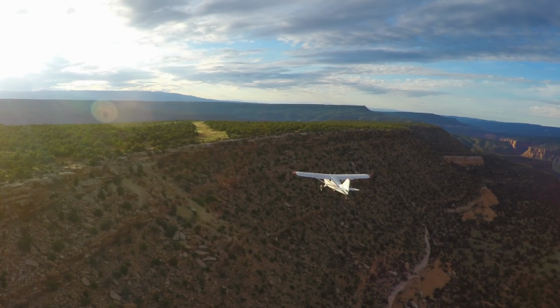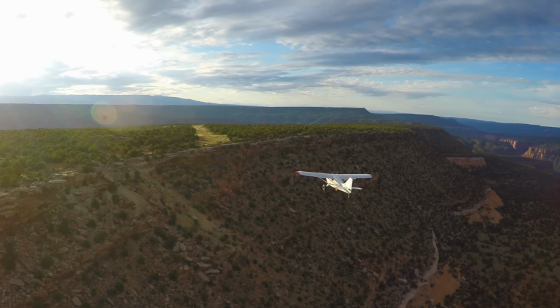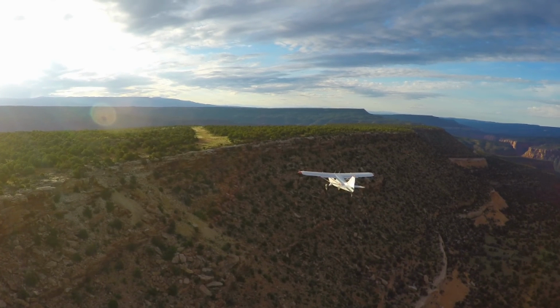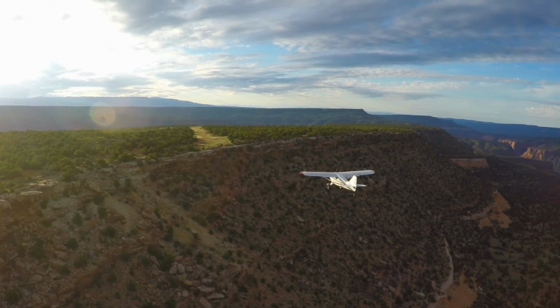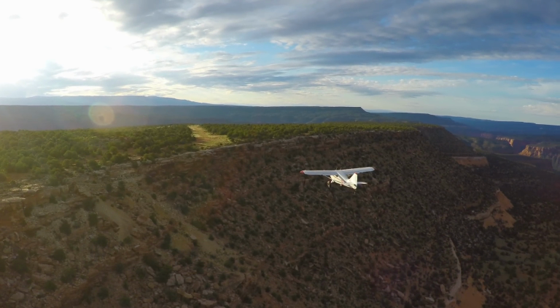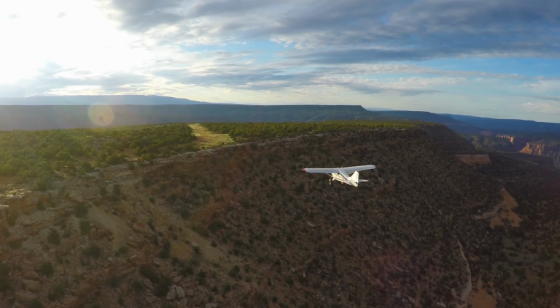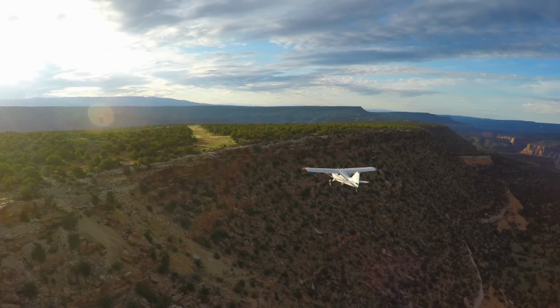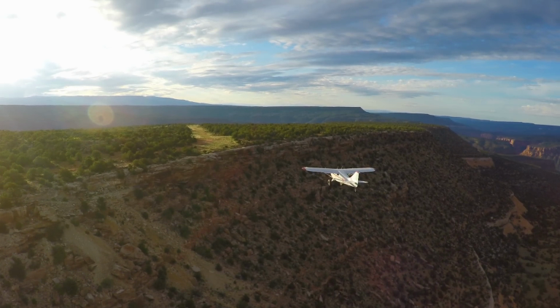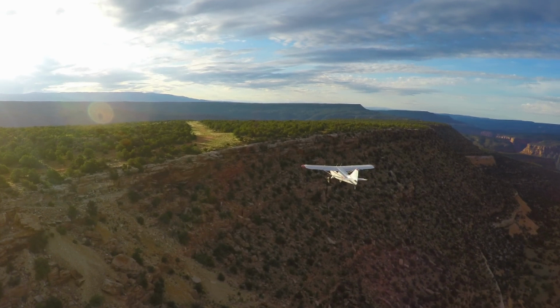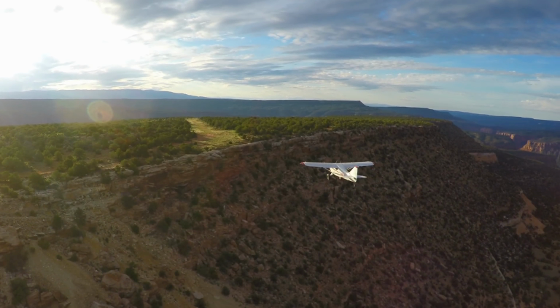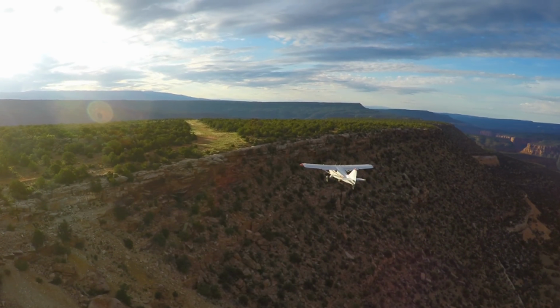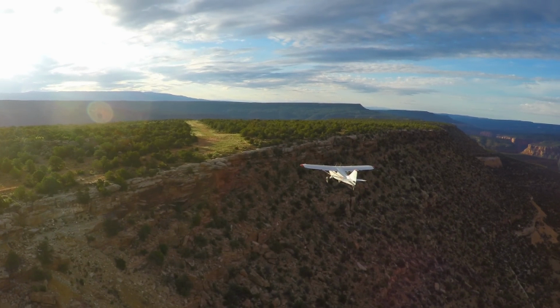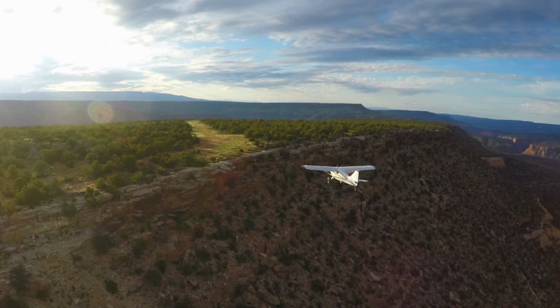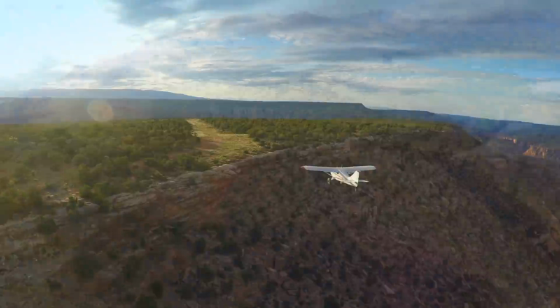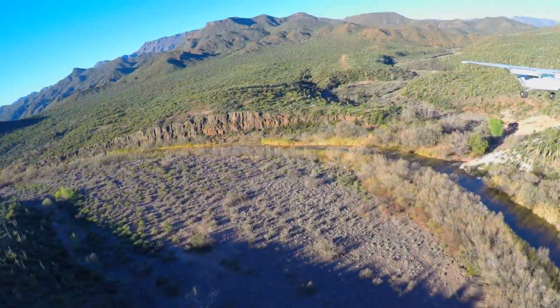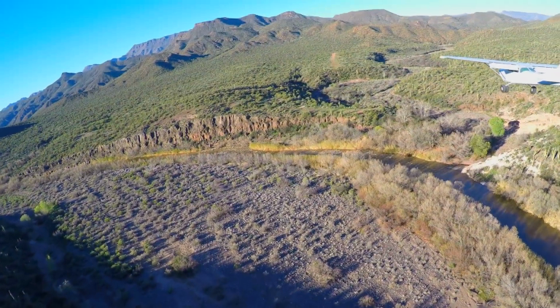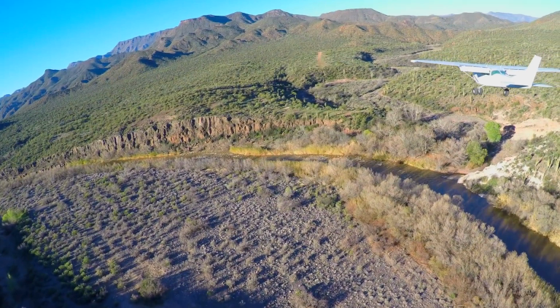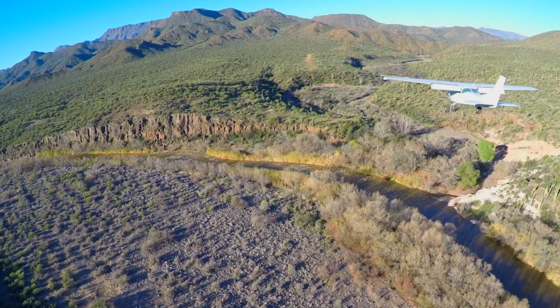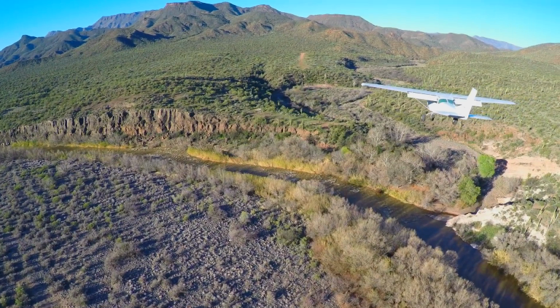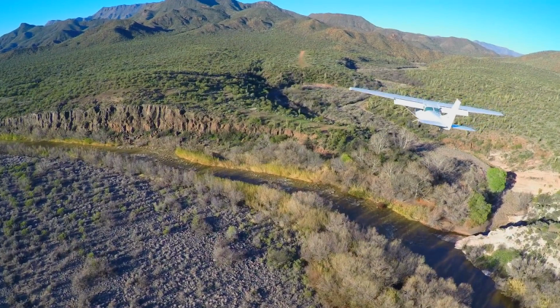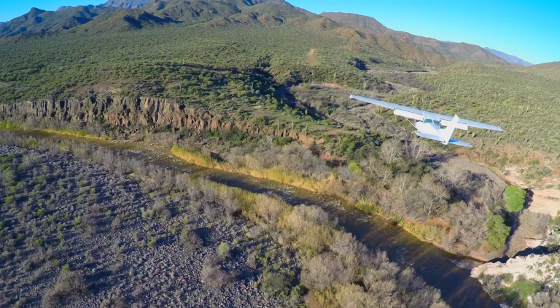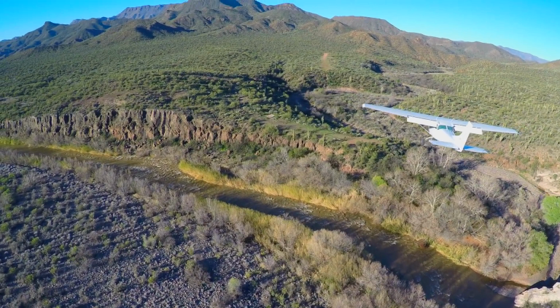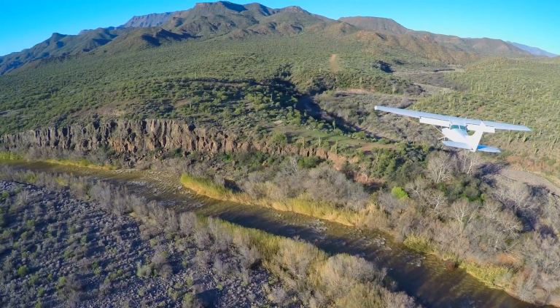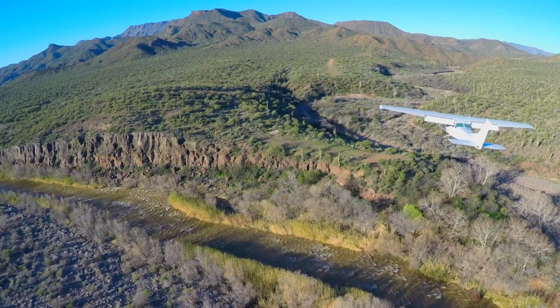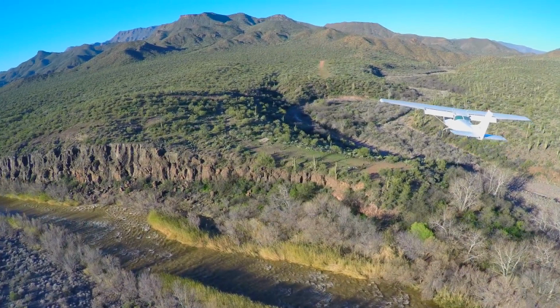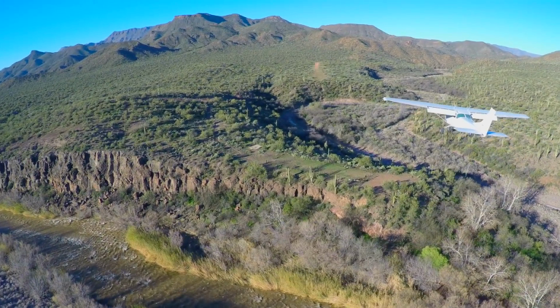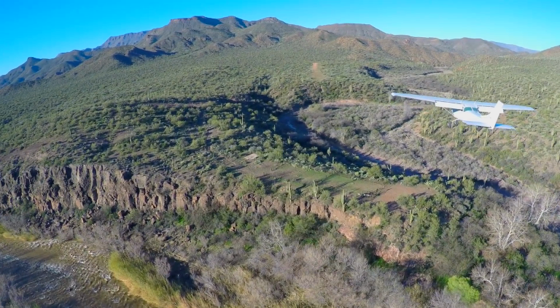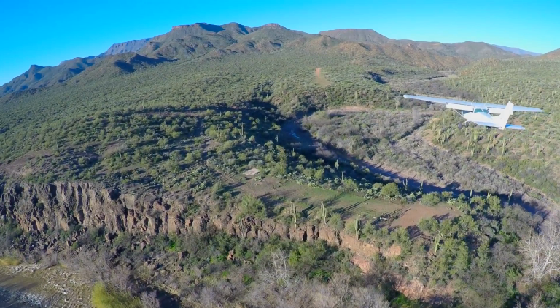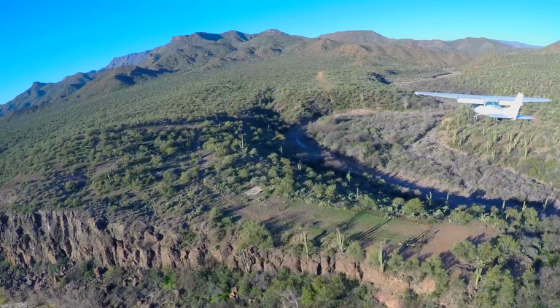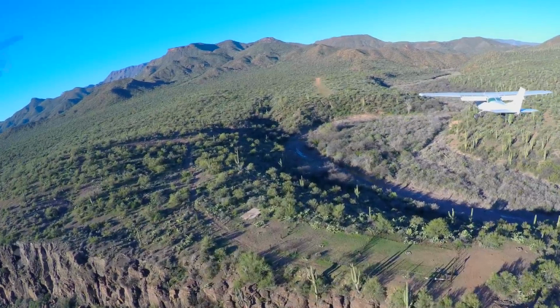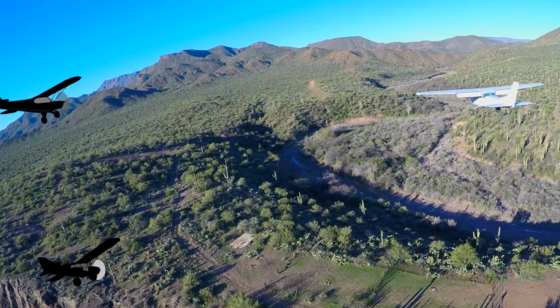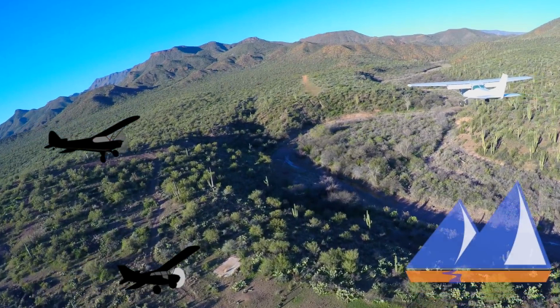While tail draggers certainly provide fun access to the backcountry, having a traveling plane certainly shouldn't stop you from exploring fun destinations. With the proper training and appropriate technique, a trike can take you to some fascinating places.